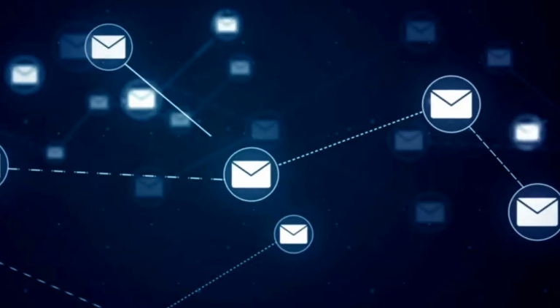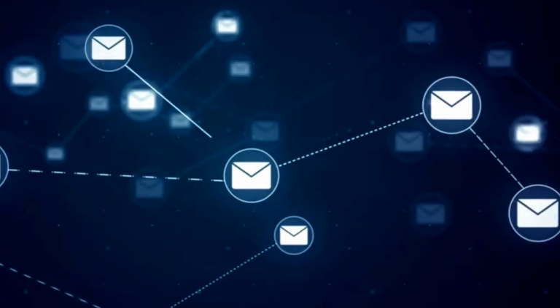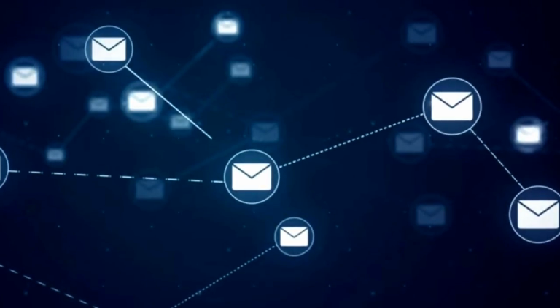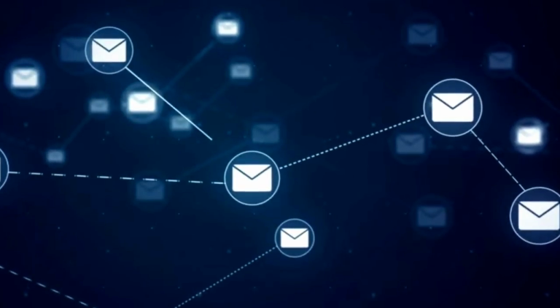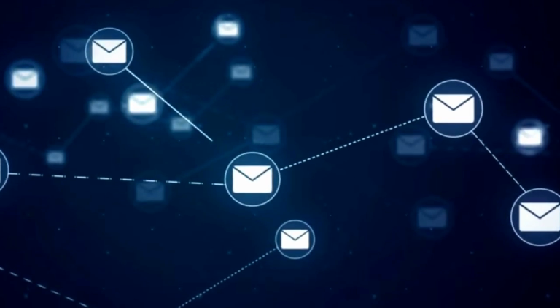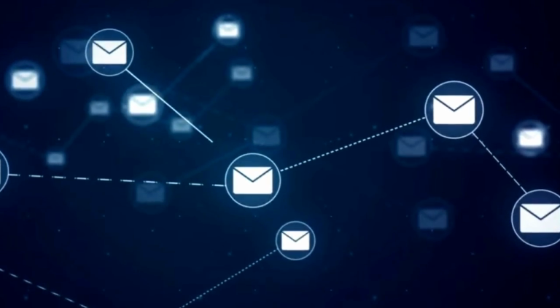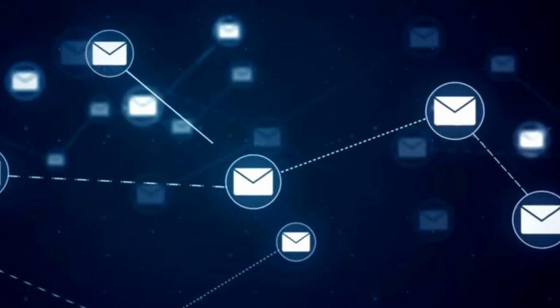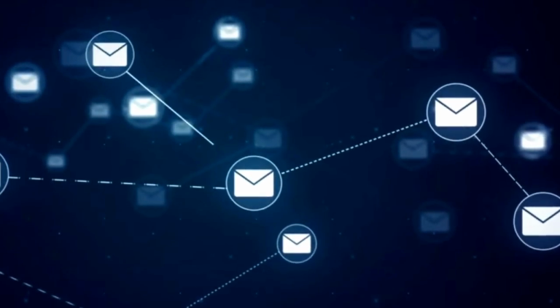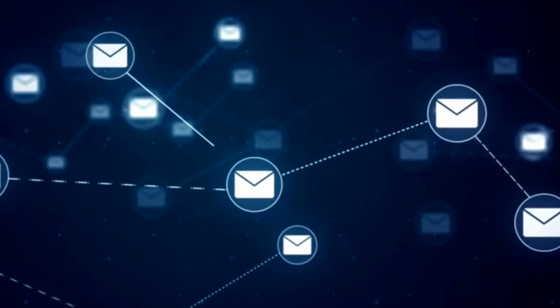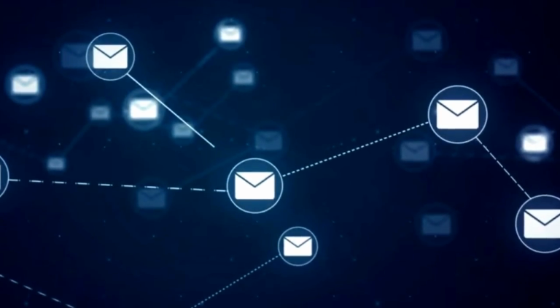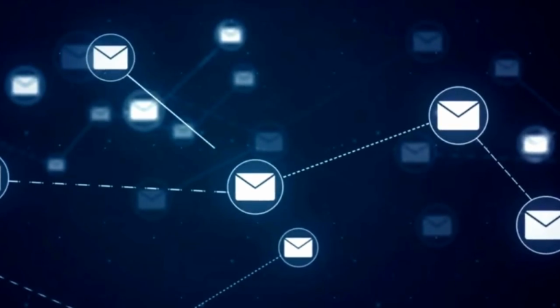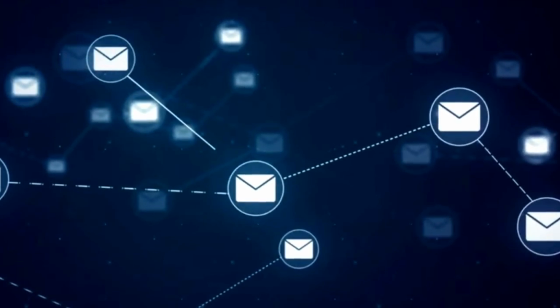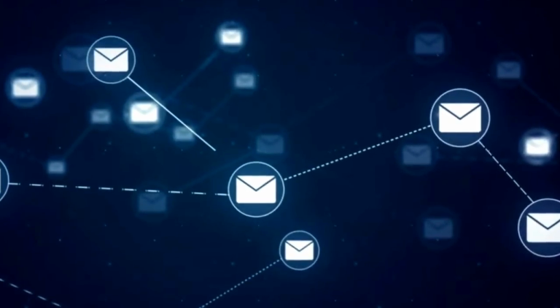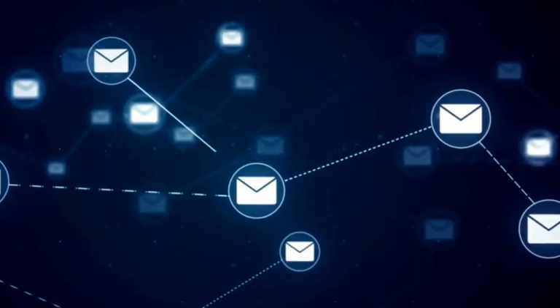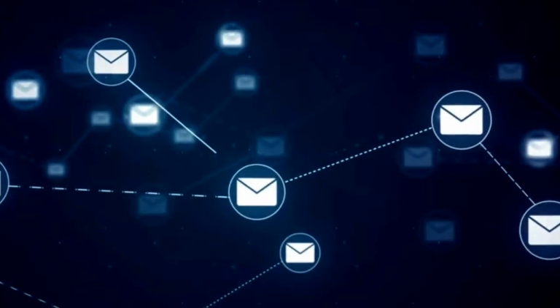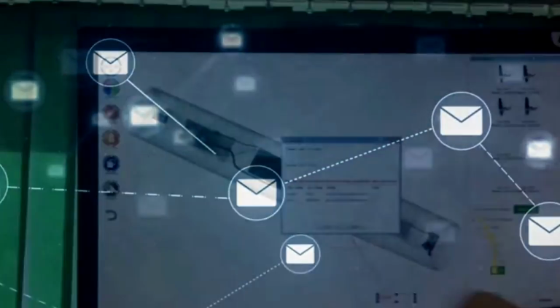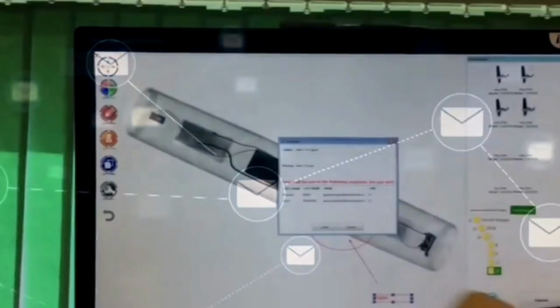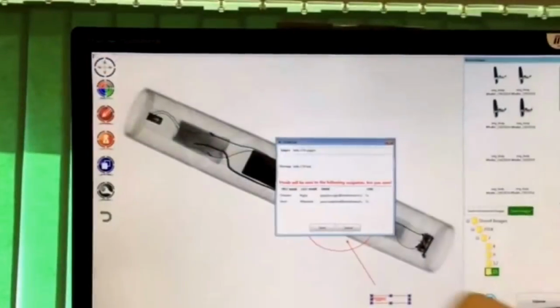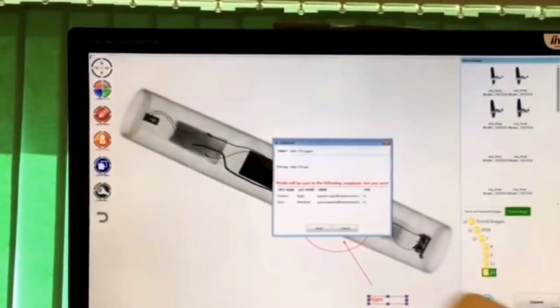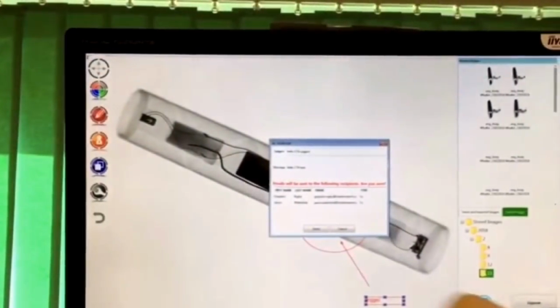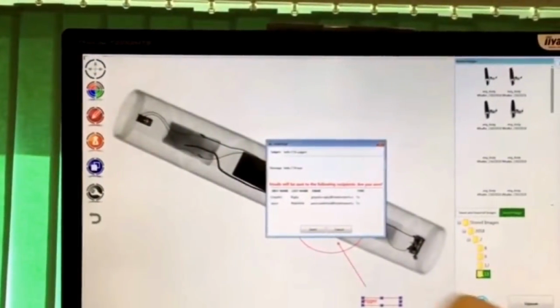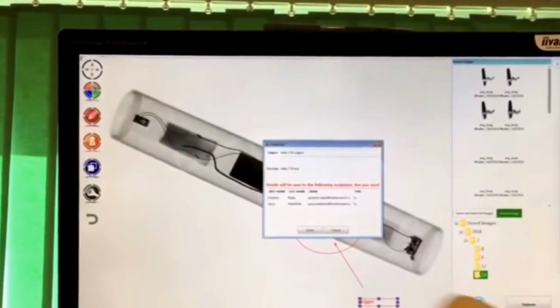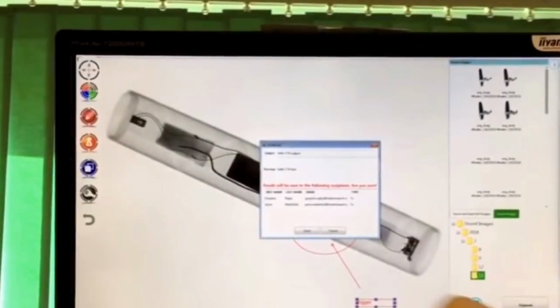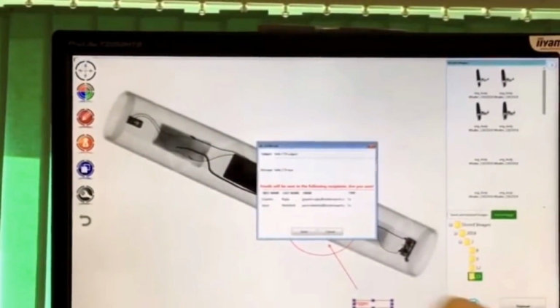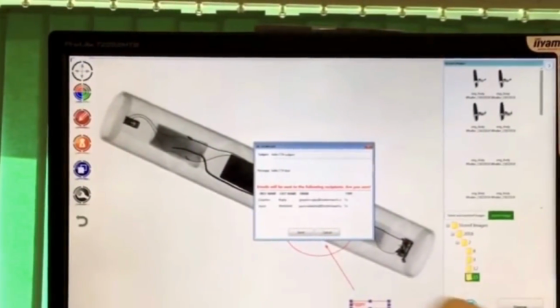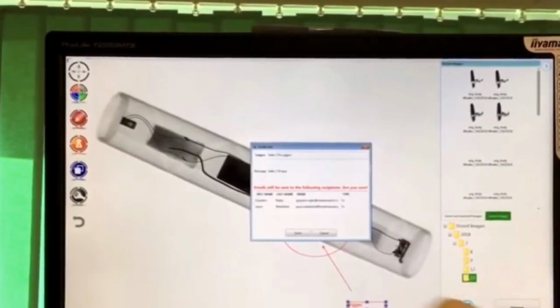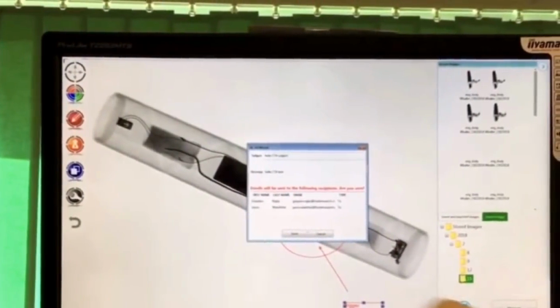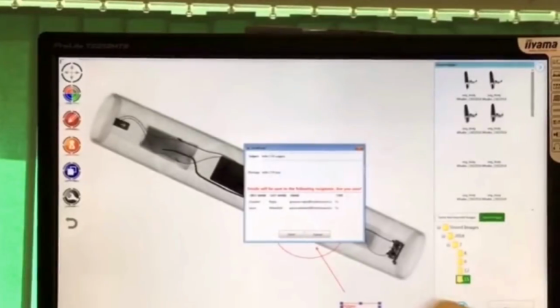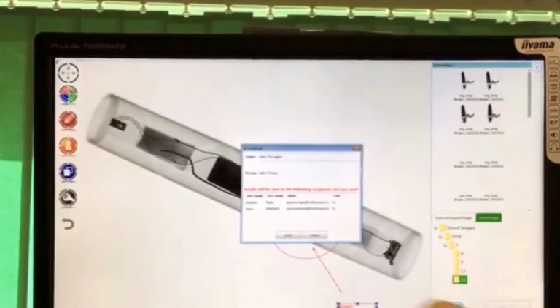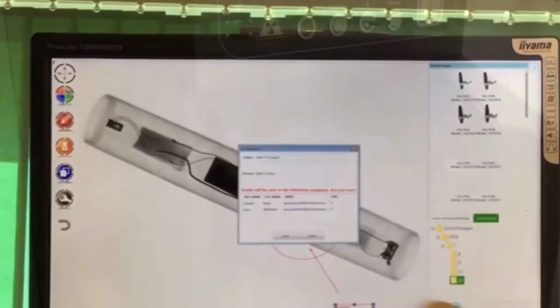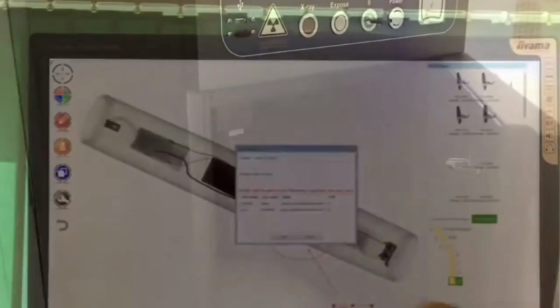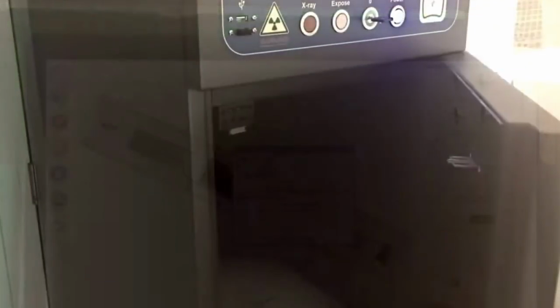TR15 is Wi-Fi ready, which means you can email images directly from the machine. This enables users to escalate quickly, evacuate and review from a safe distance.